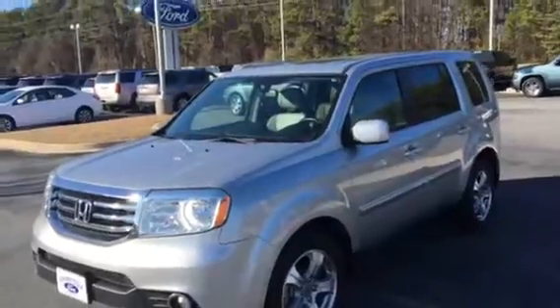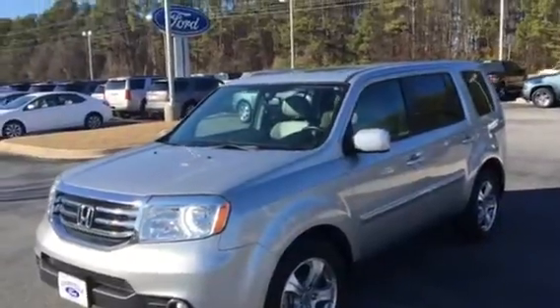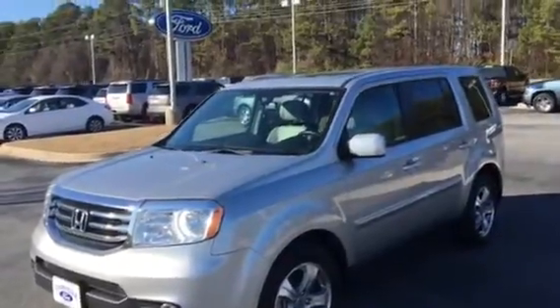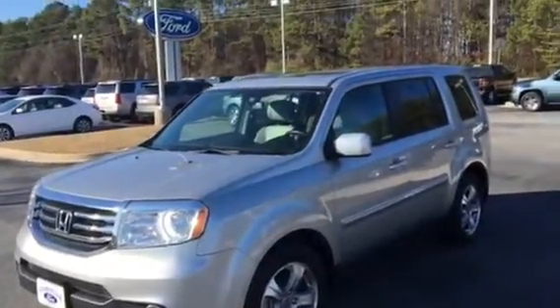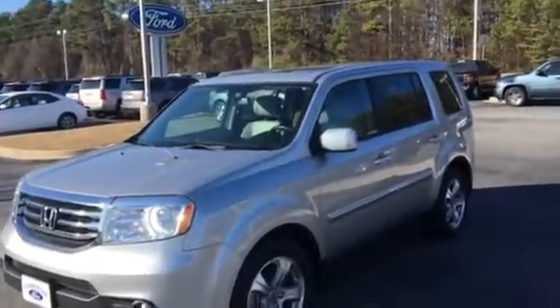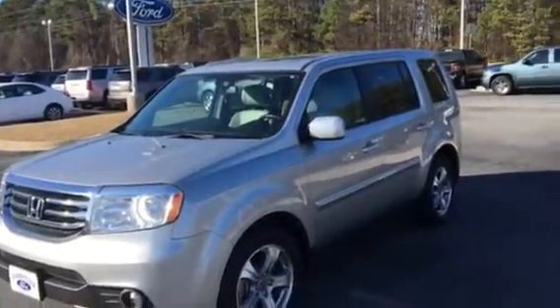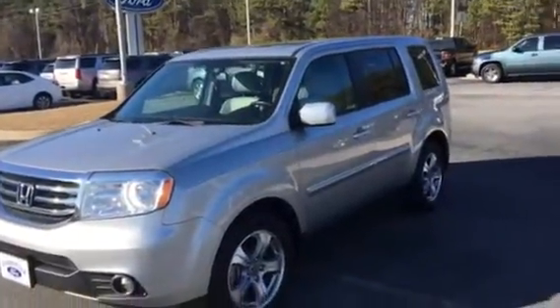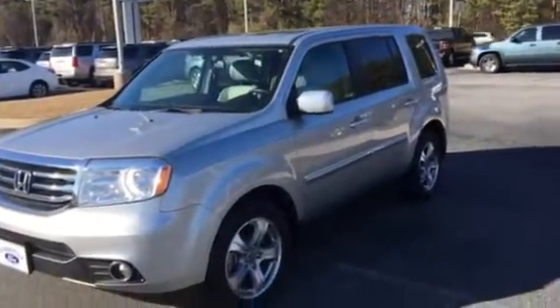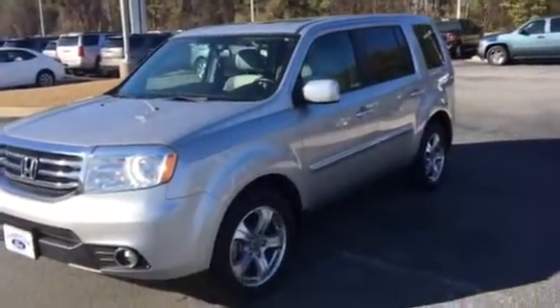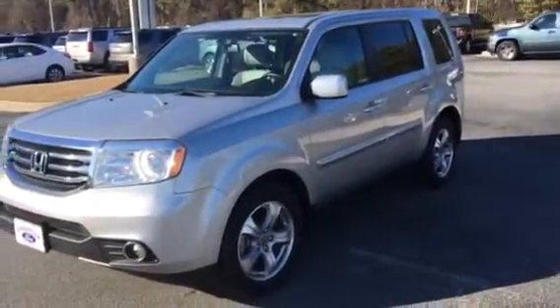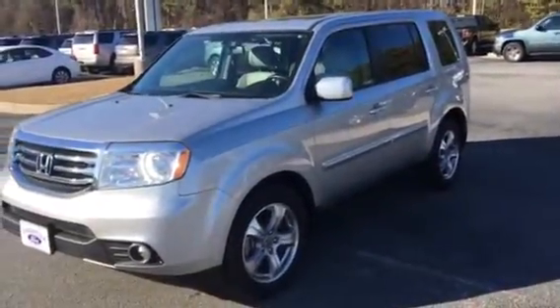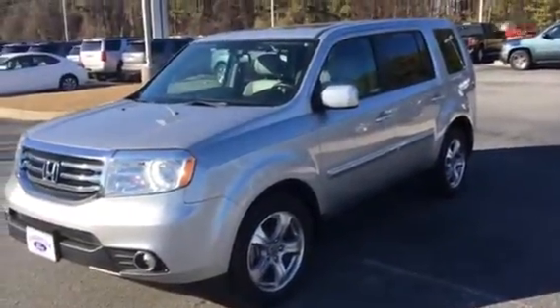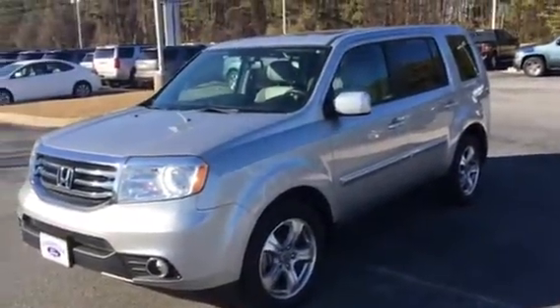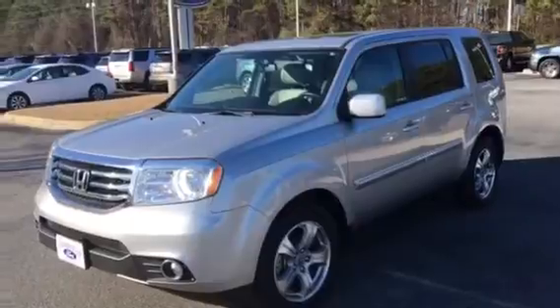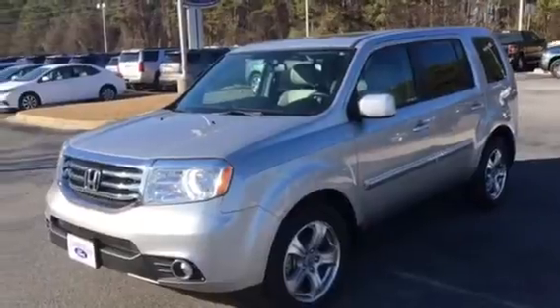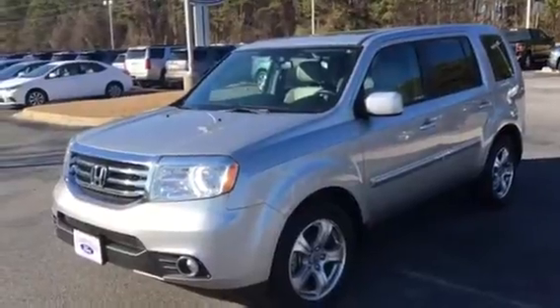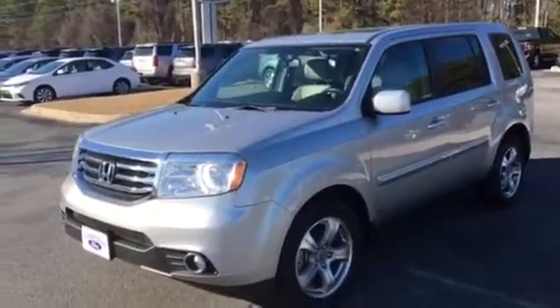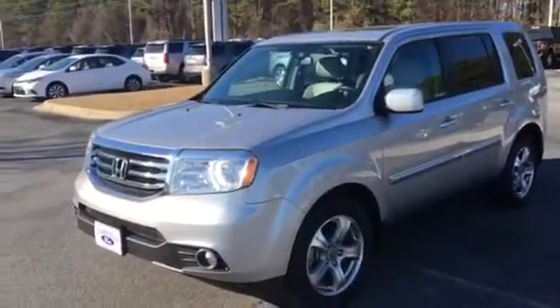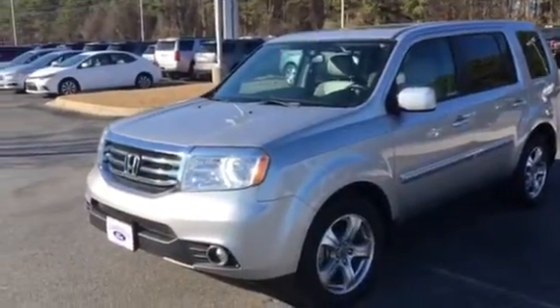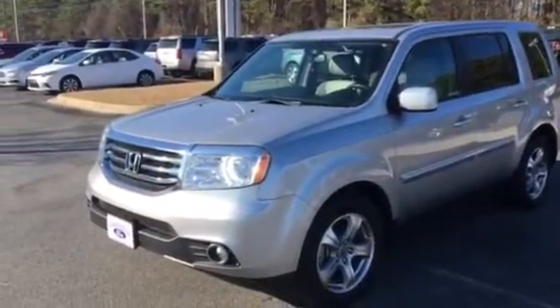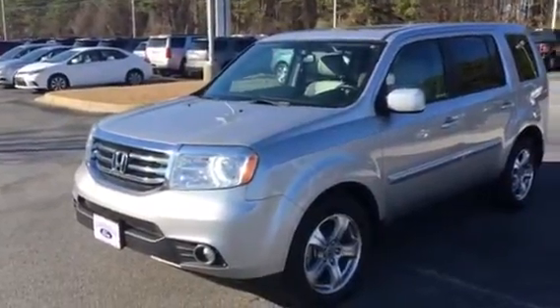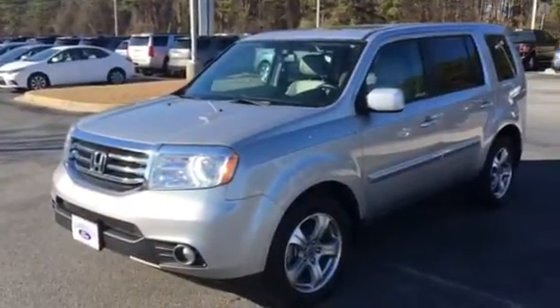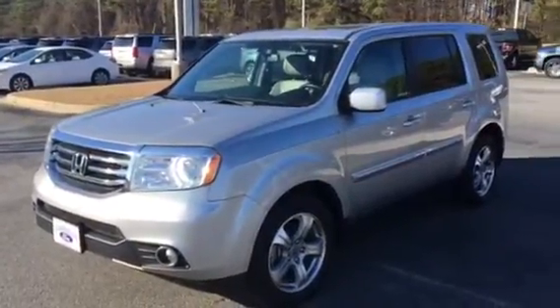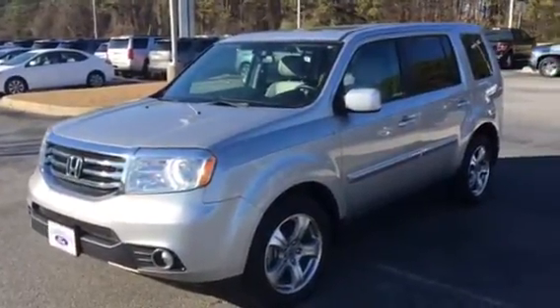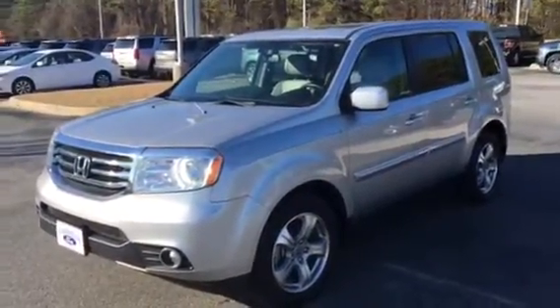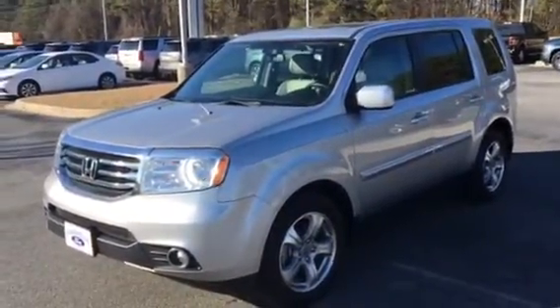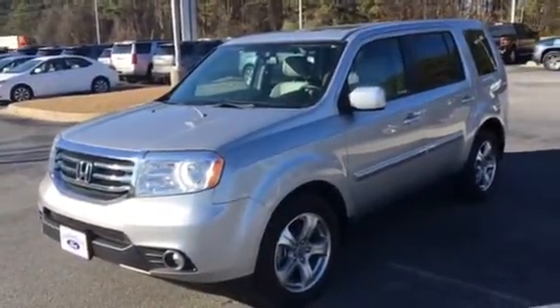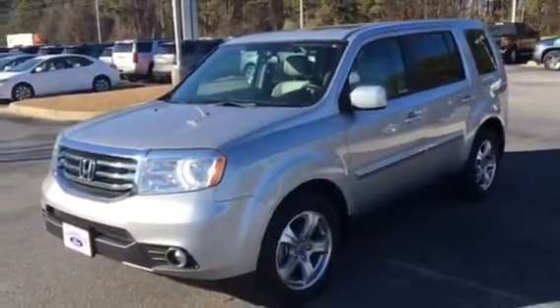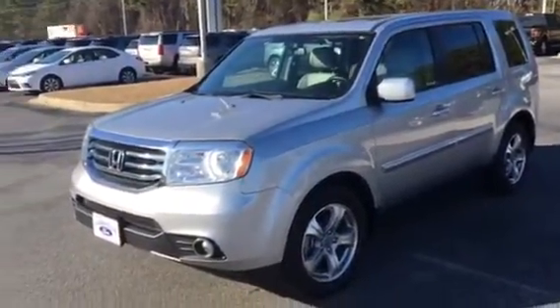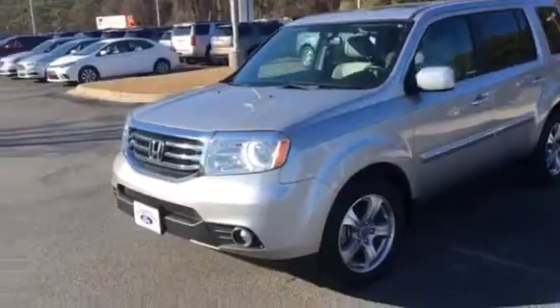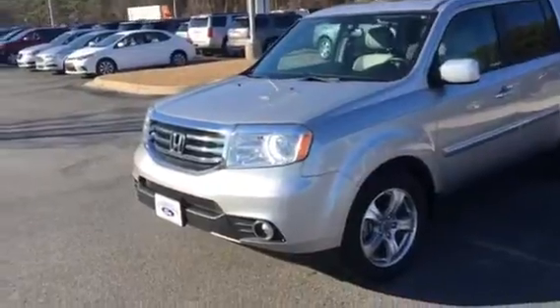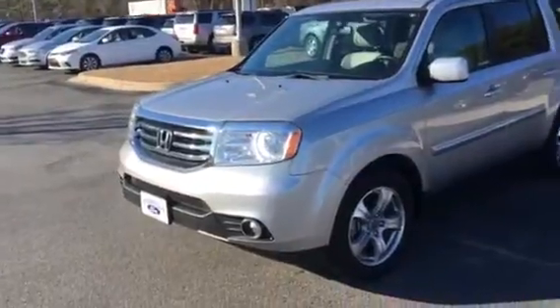Good afternoon, Diana. This is Adrian Moore from Loganville Ford. I just got off the phone with you about this 2015 Honda Pilot — only 37,000 miles, excellent condition.